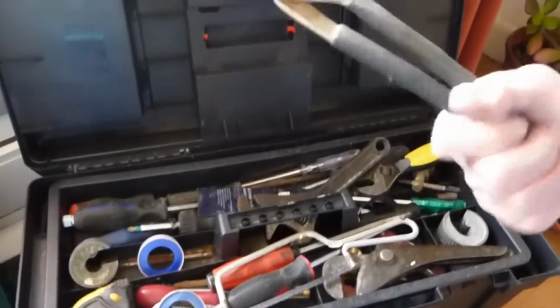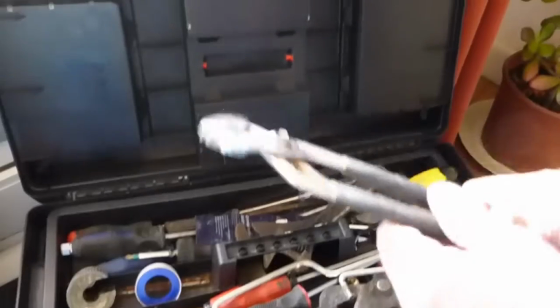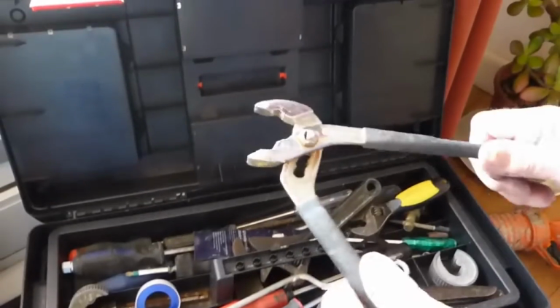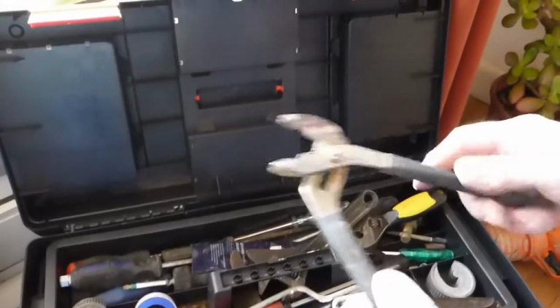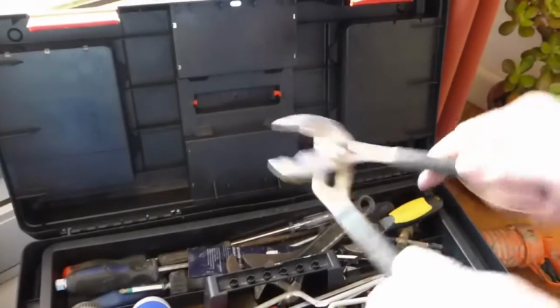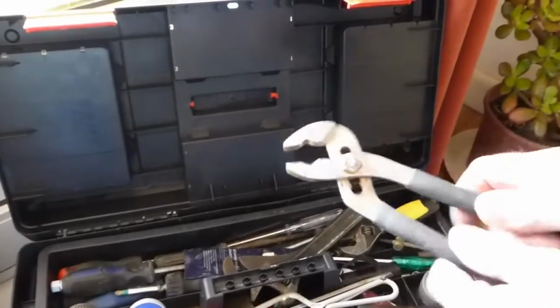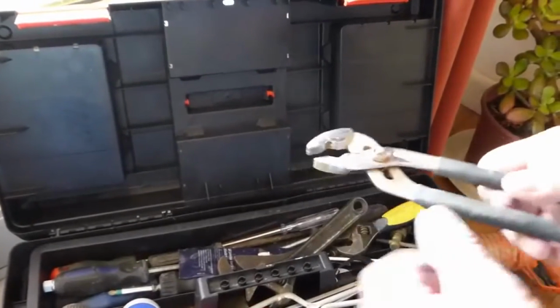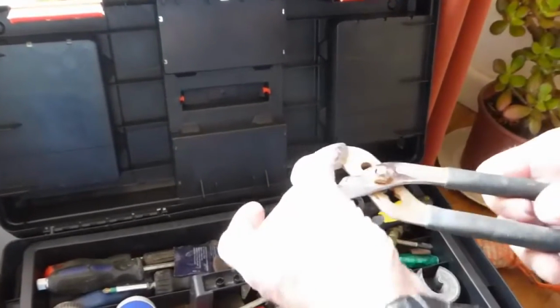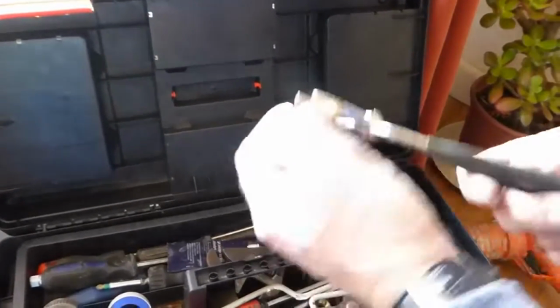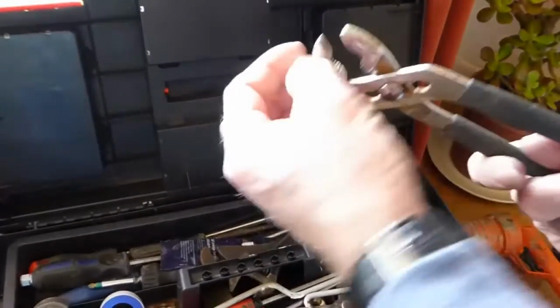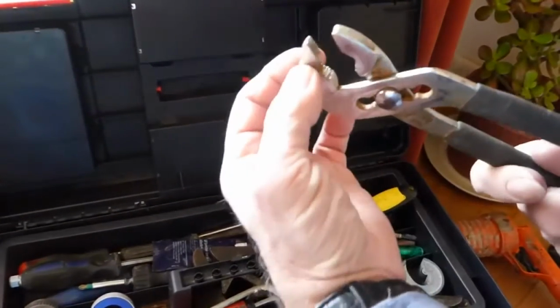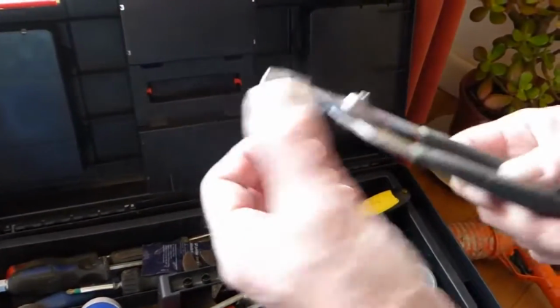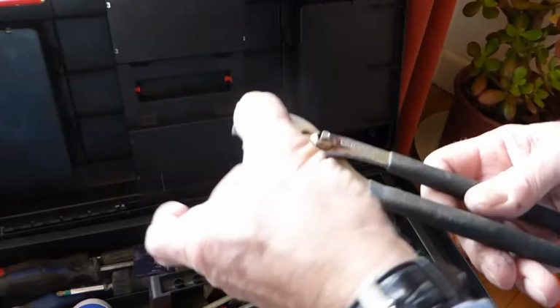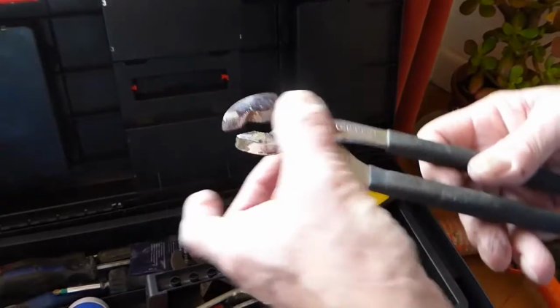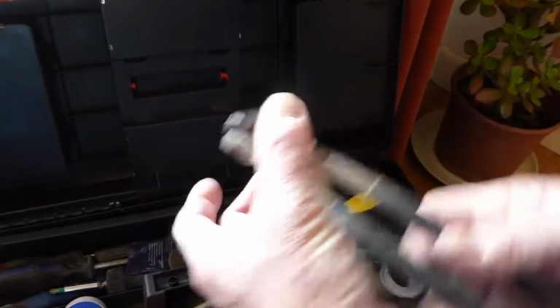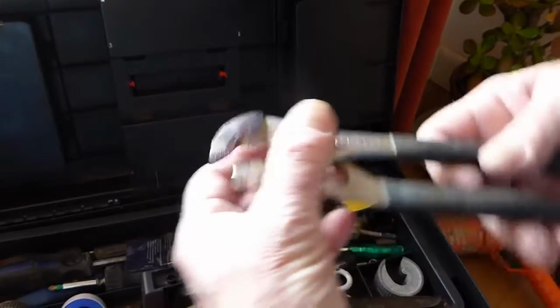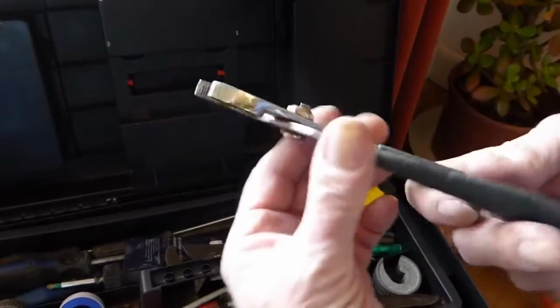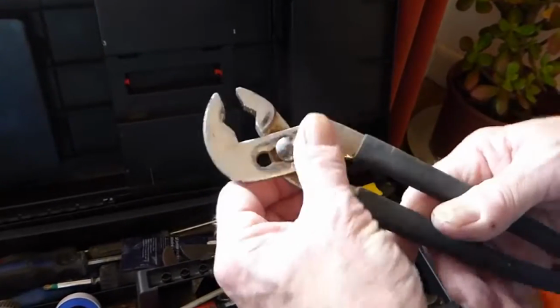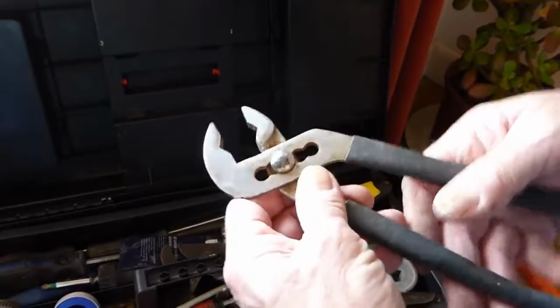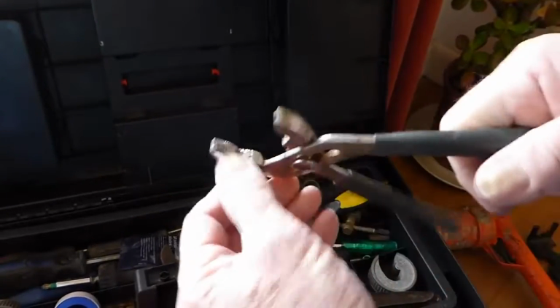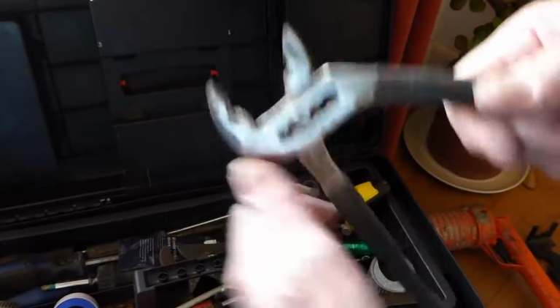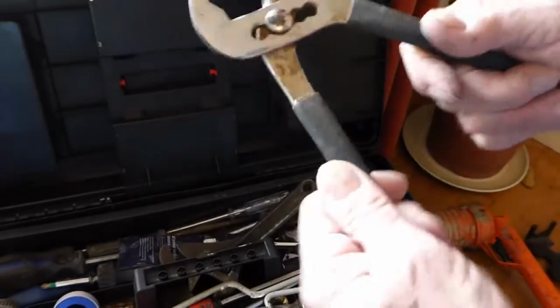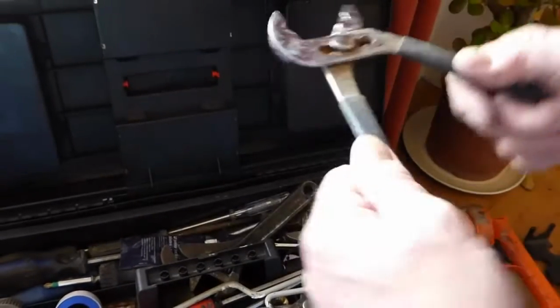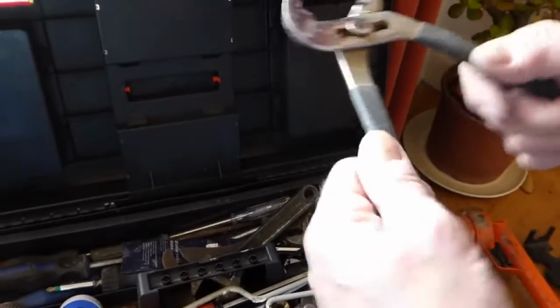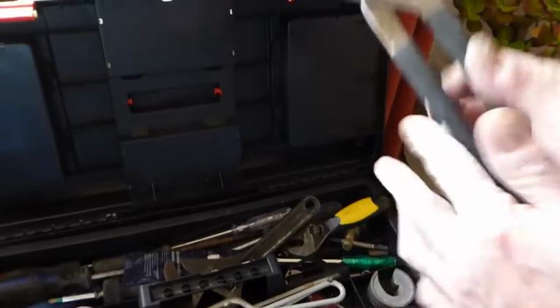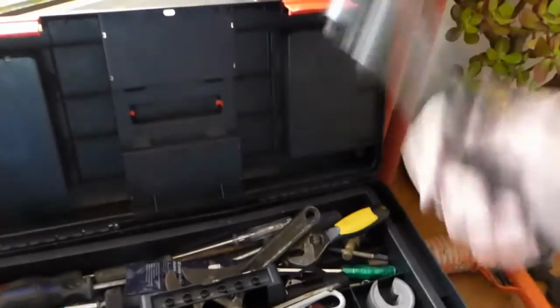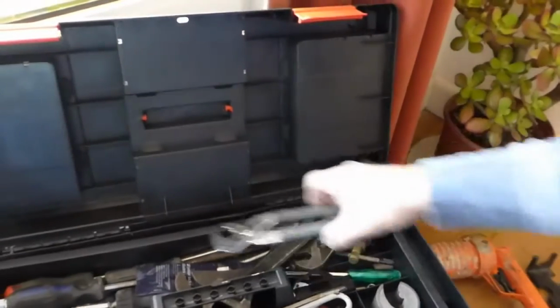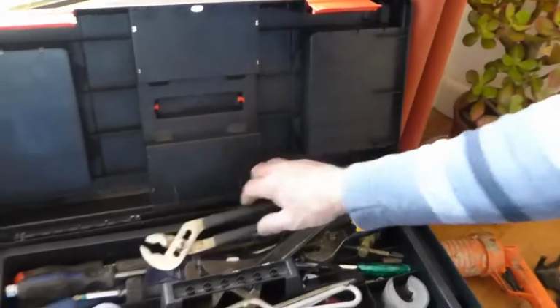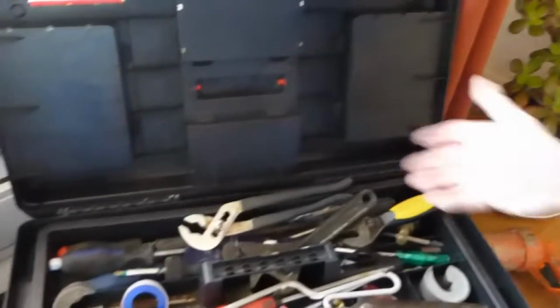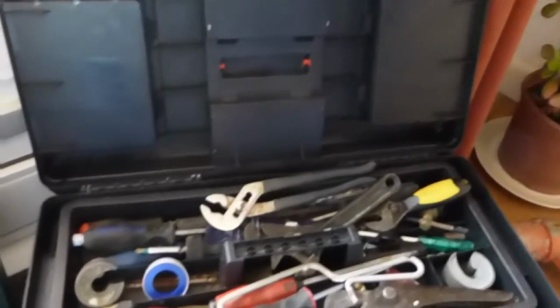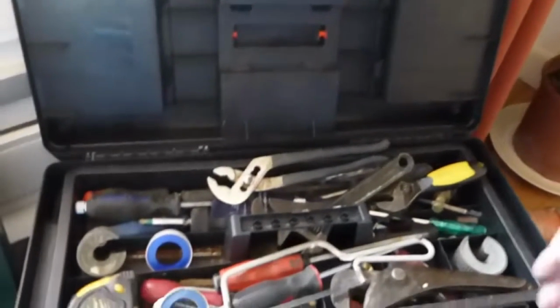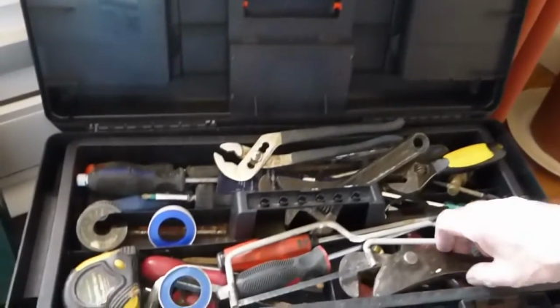These two spanners are very handy — they're really good for getting under taps because they're nice and thin. You can get under tap collars and get them undone. So I really like these and they're often used.